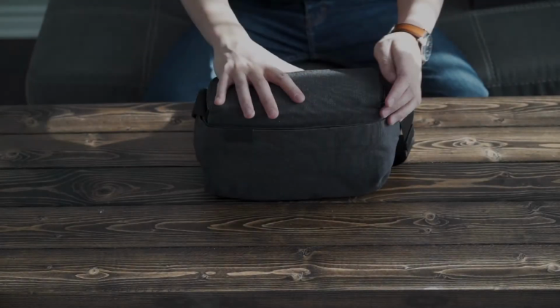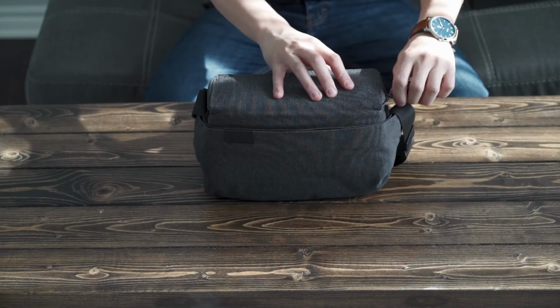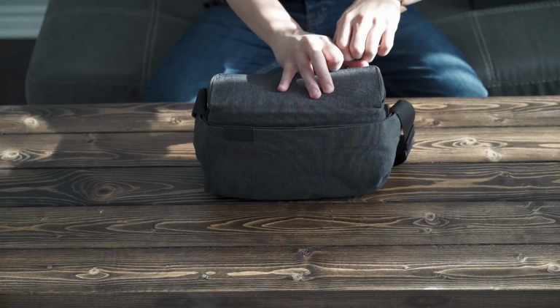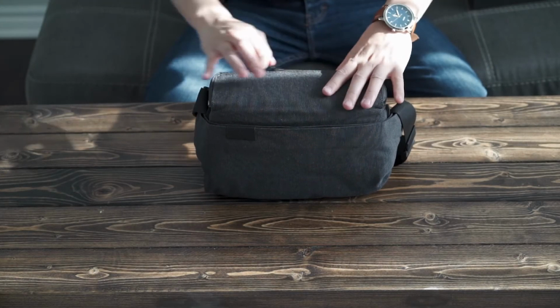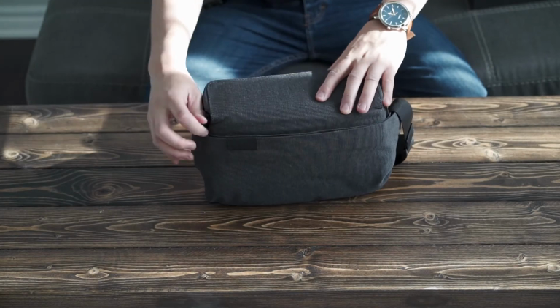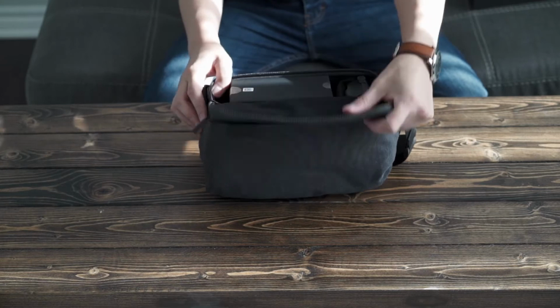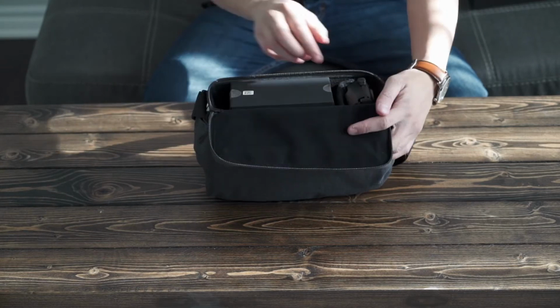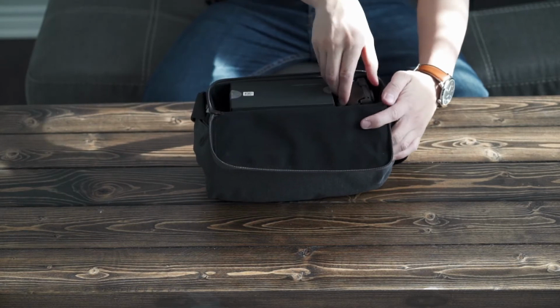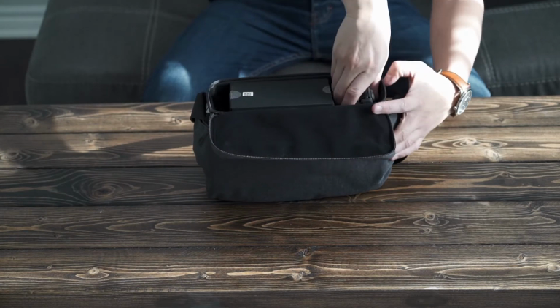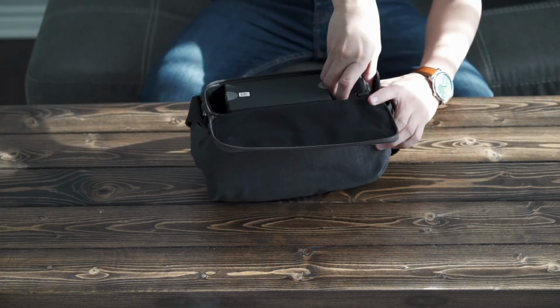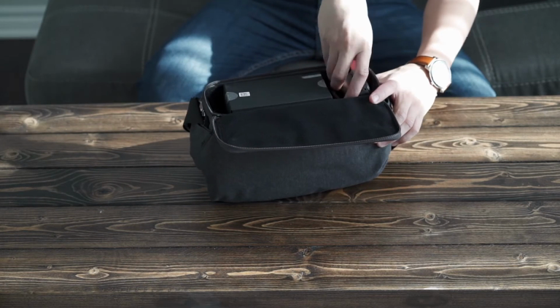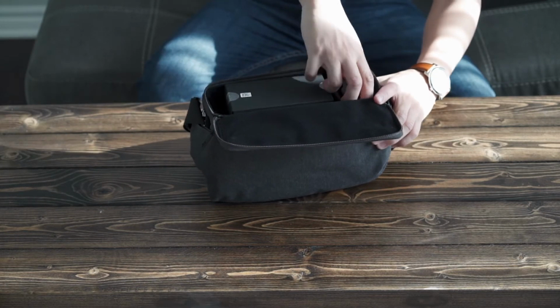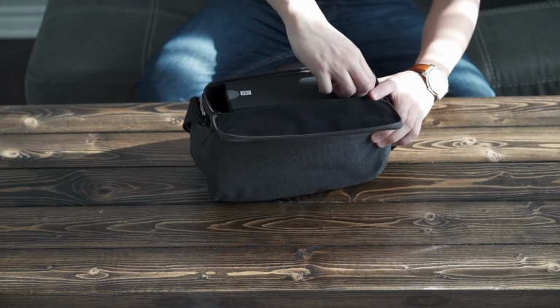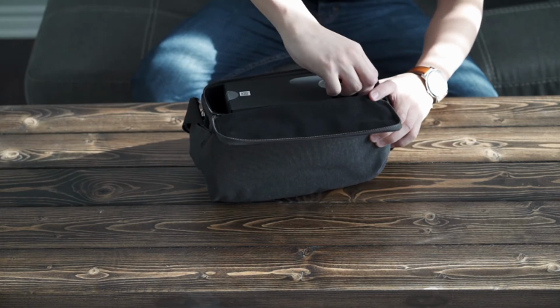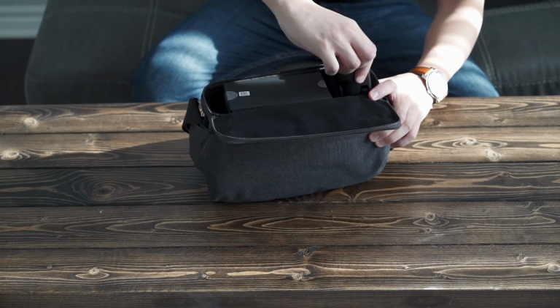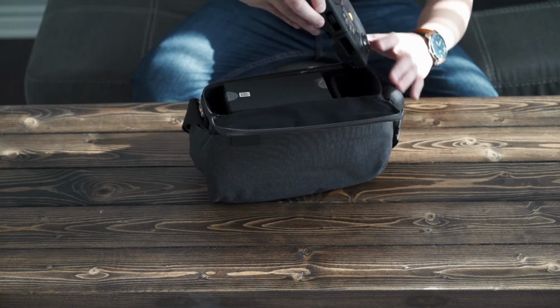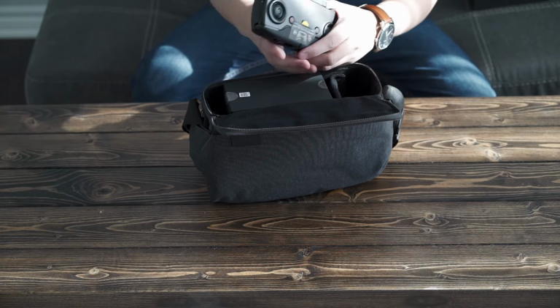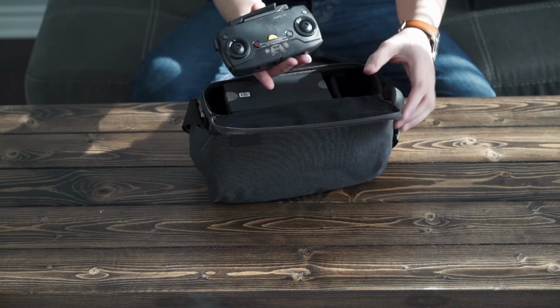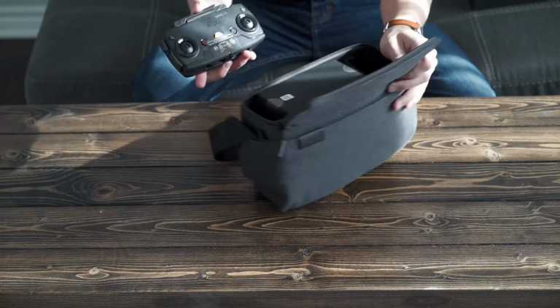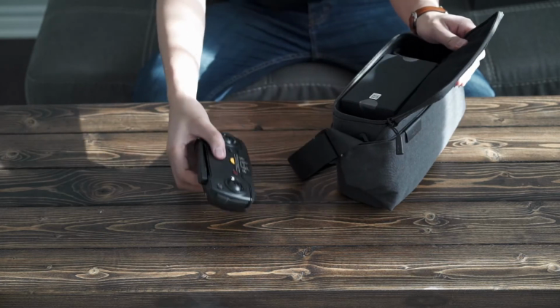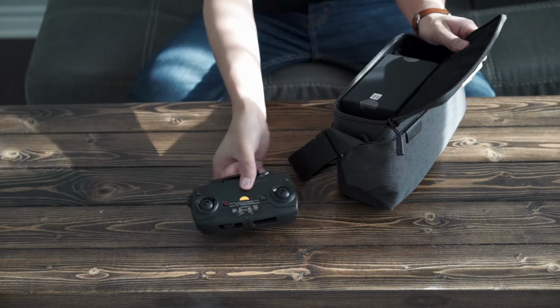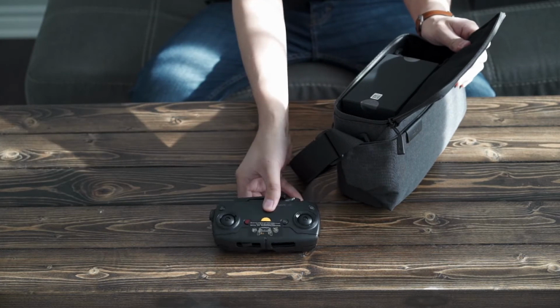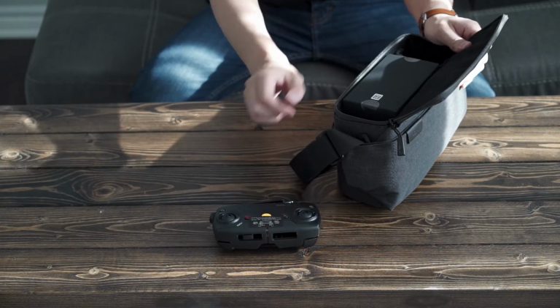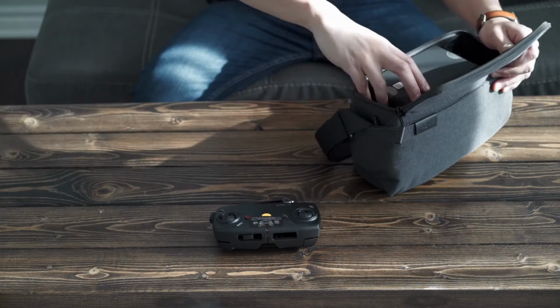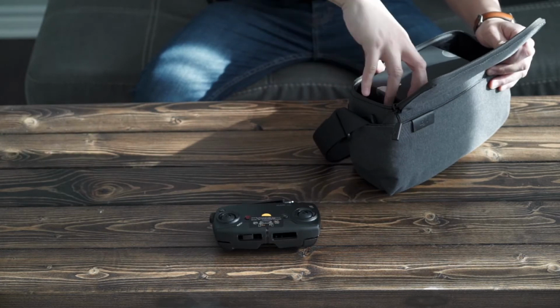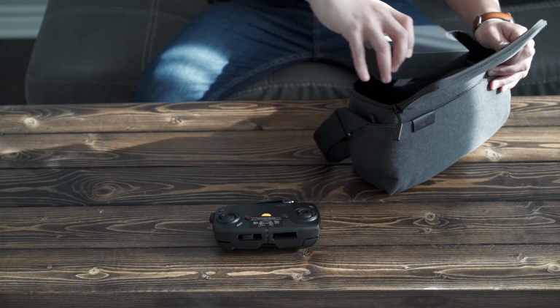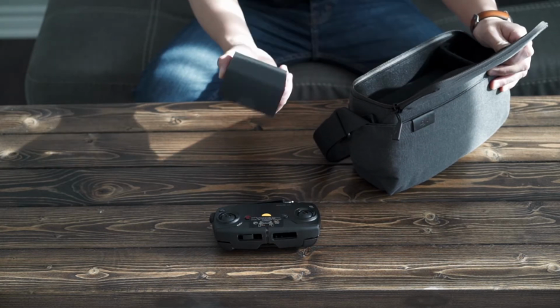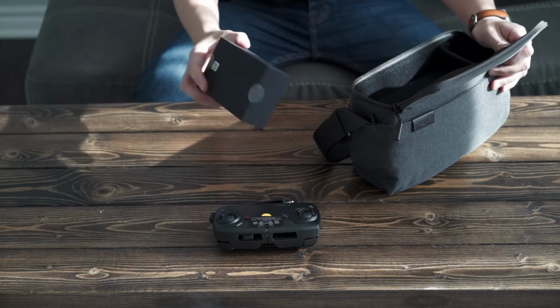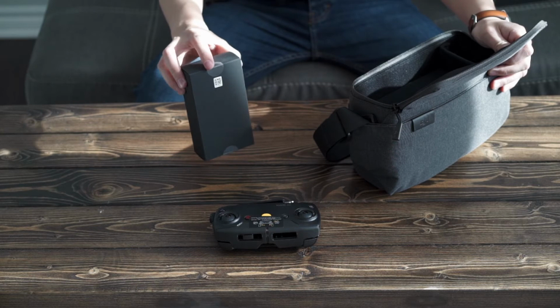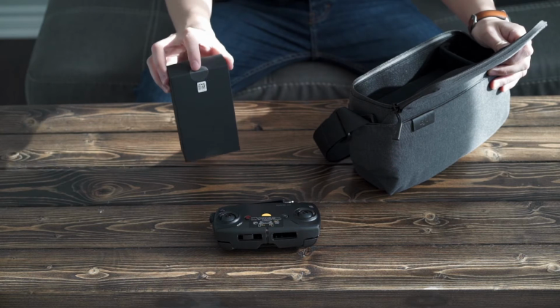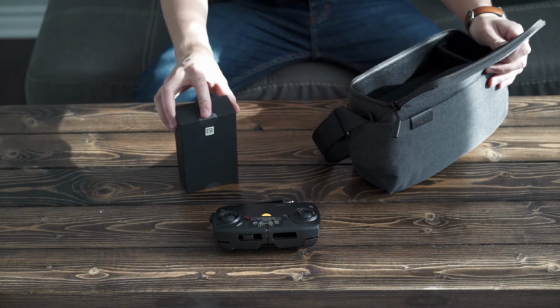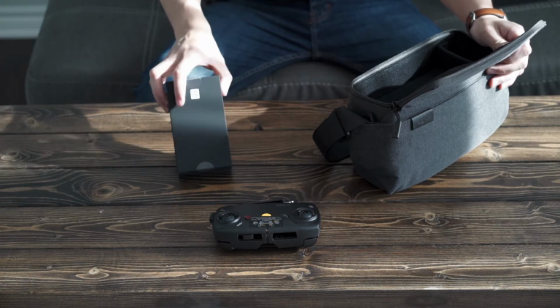Okay, so in this bag we have the remote, and we have a box here which I think is a box of cables.